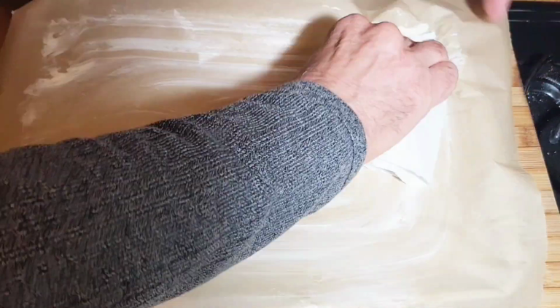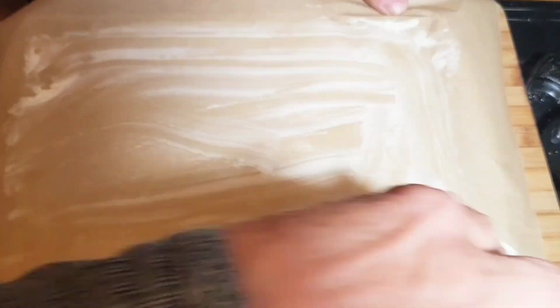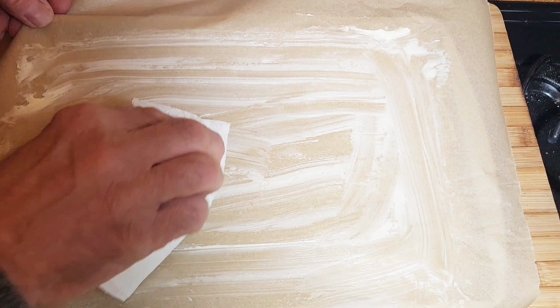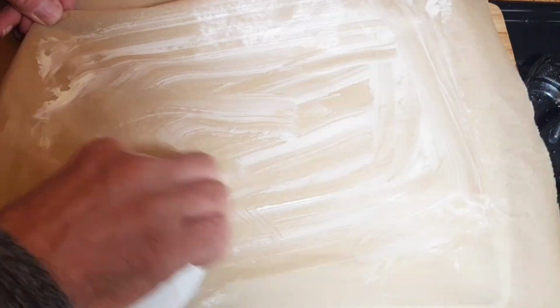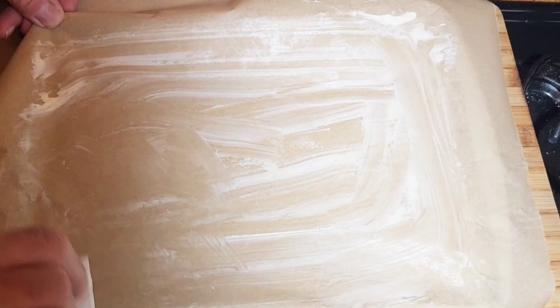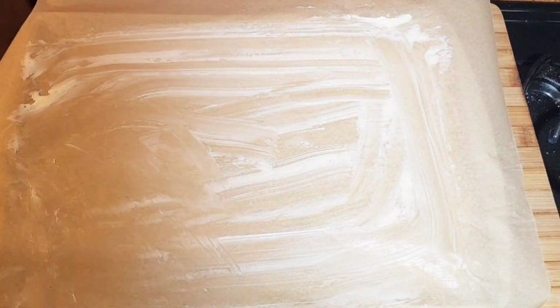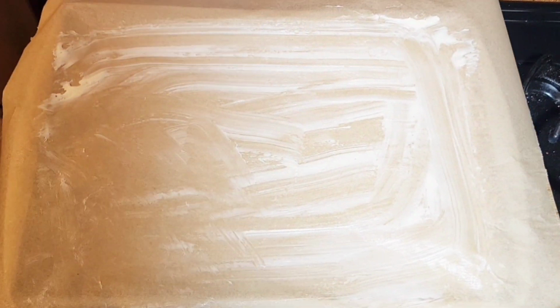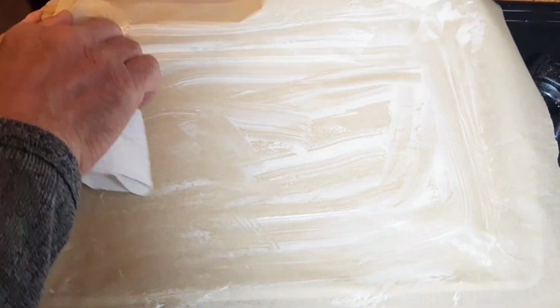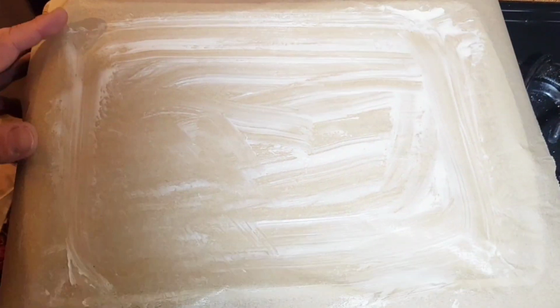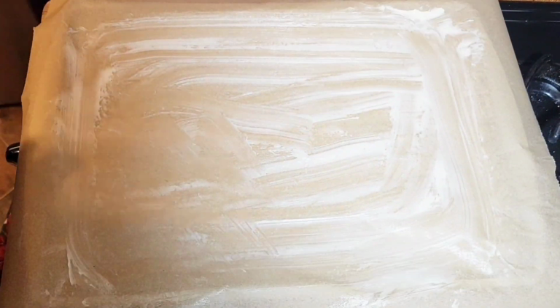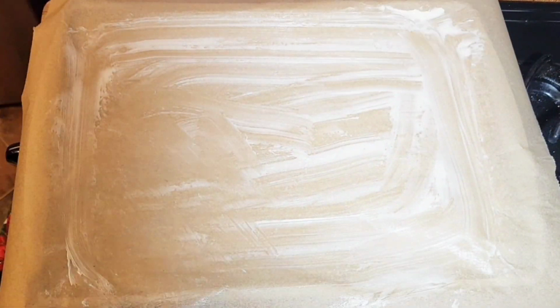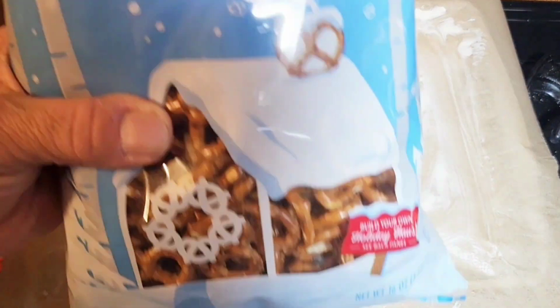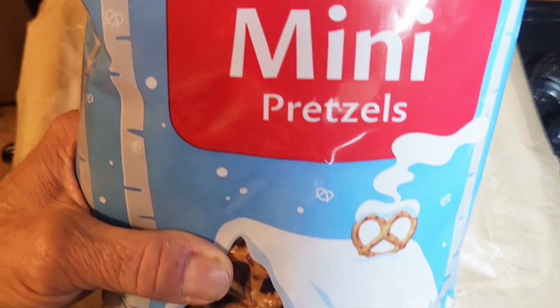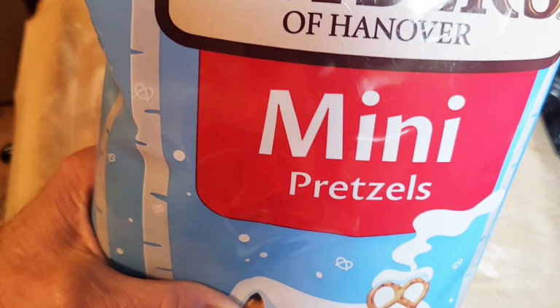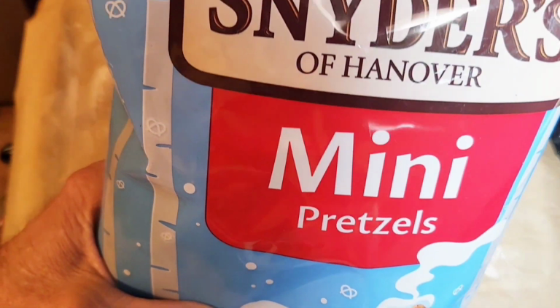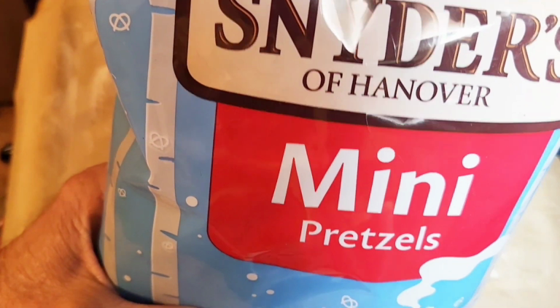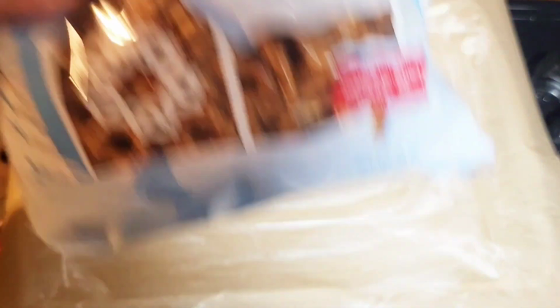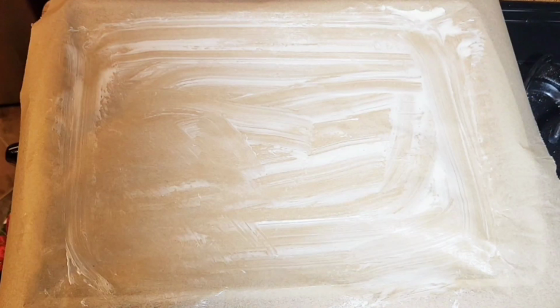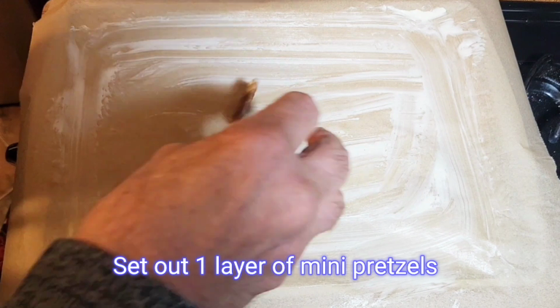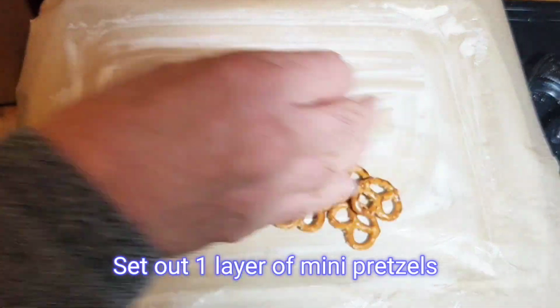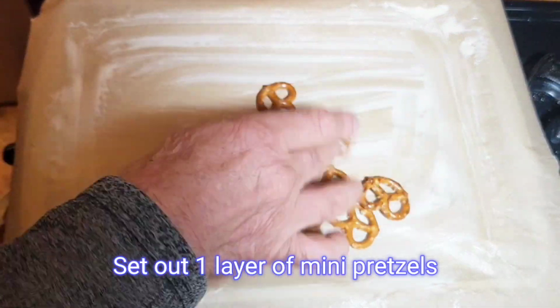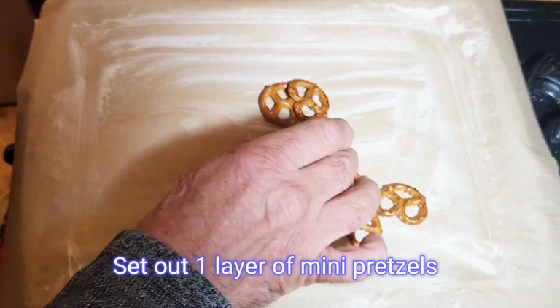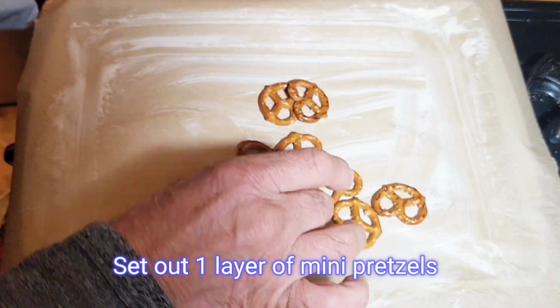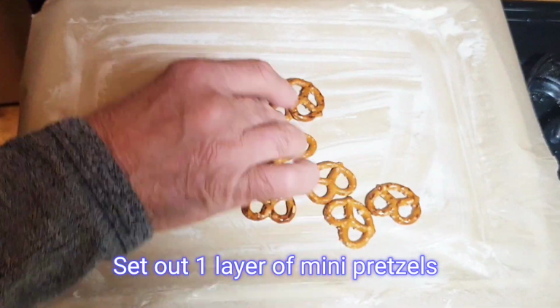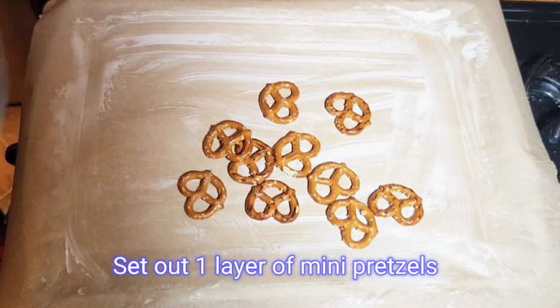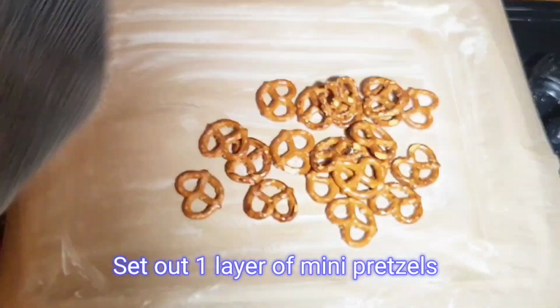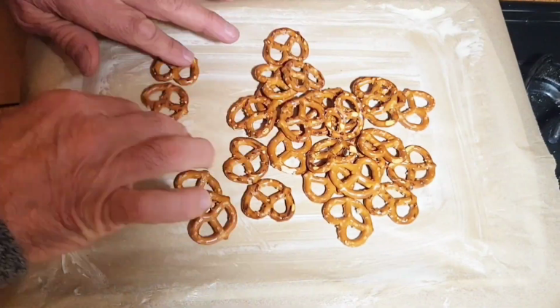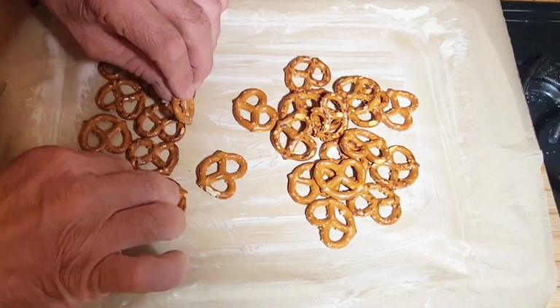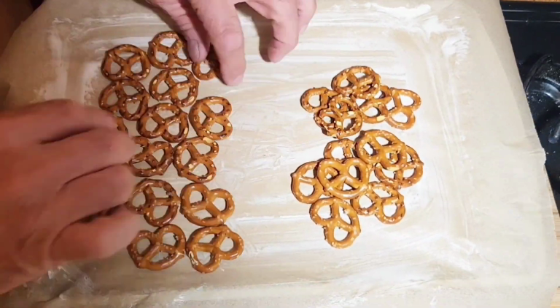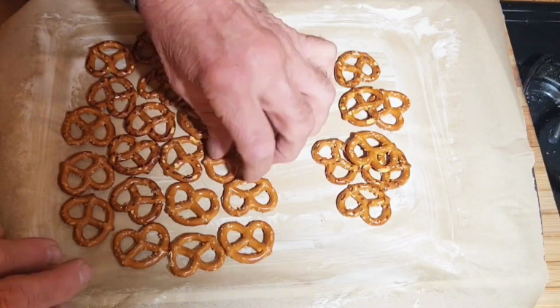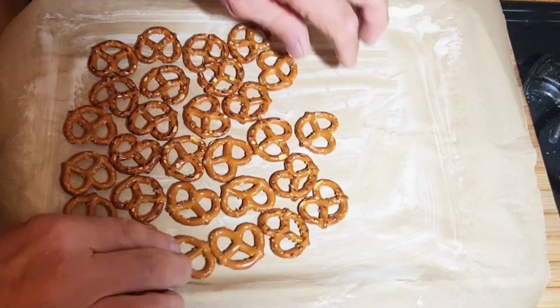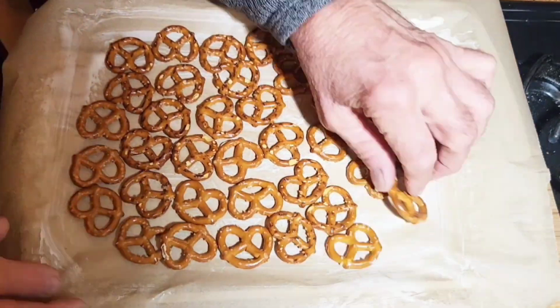After greasing the parchment paper with either some margarine or some butter, it's time to lay out some mini pretzels. I use Snyder, but you can use any brand of pretzel you choose.